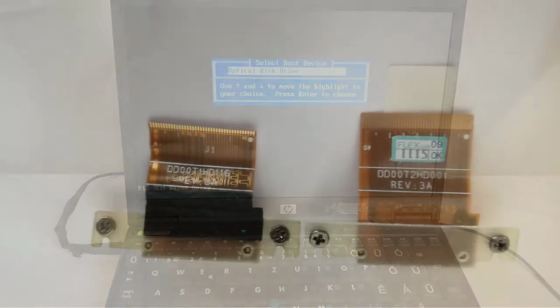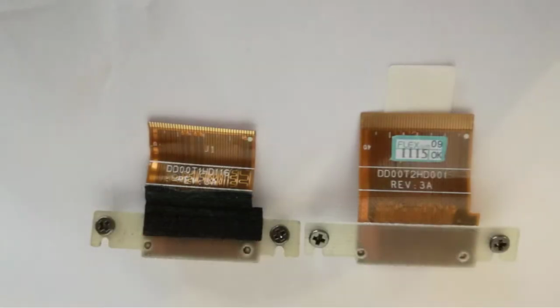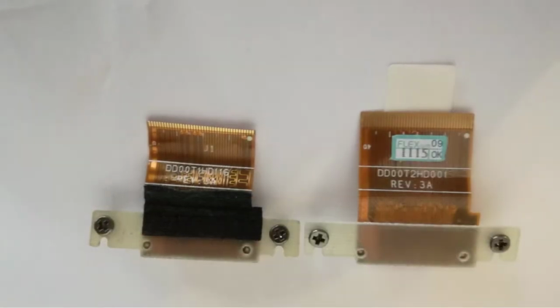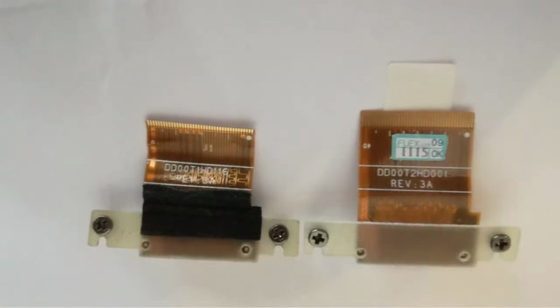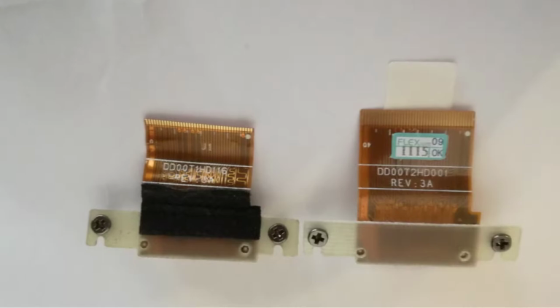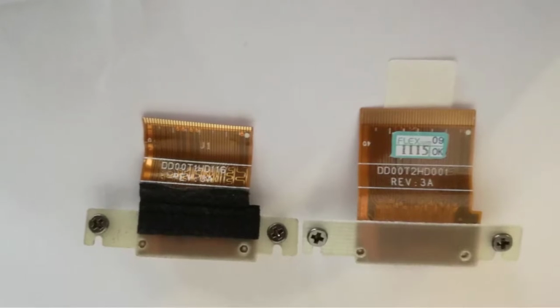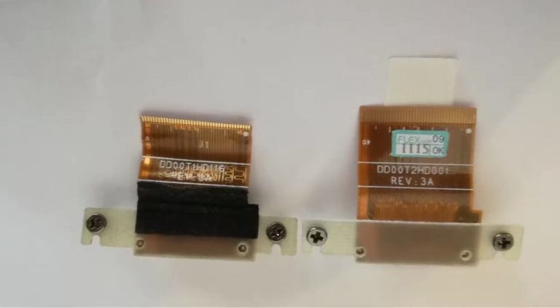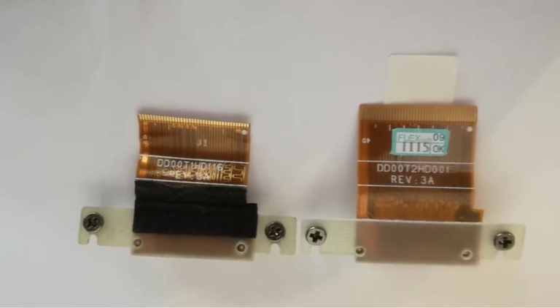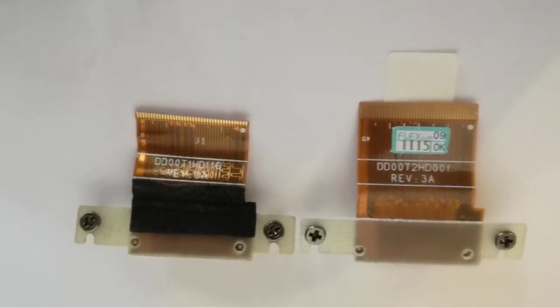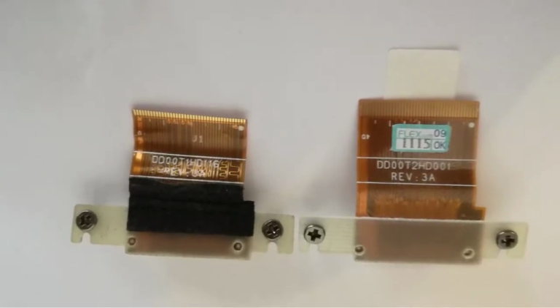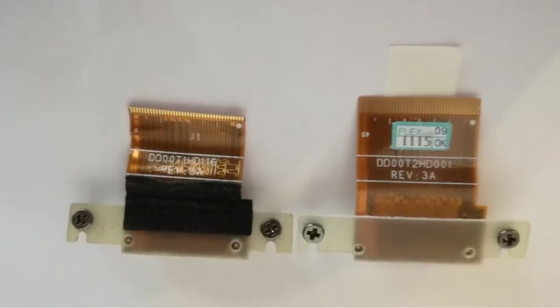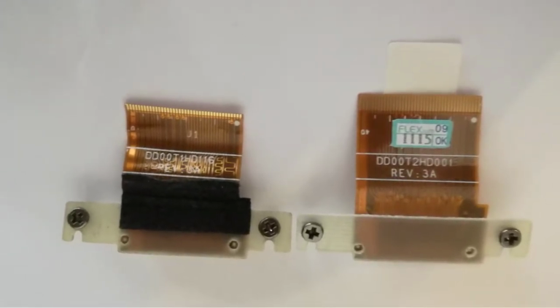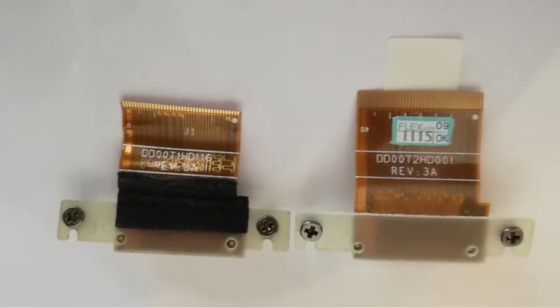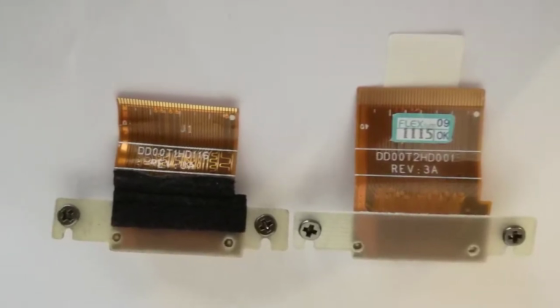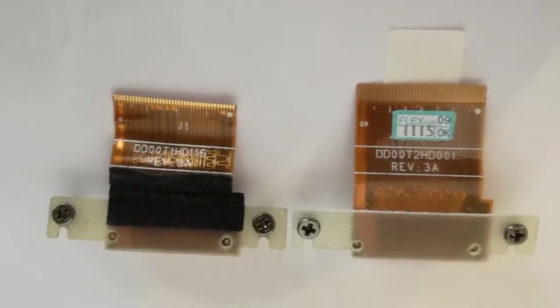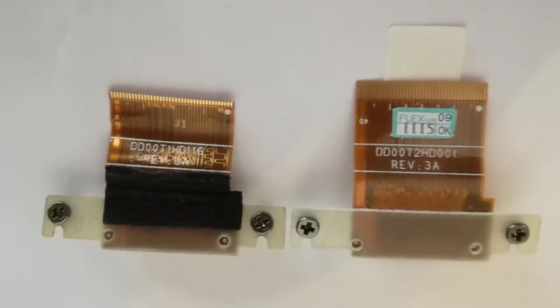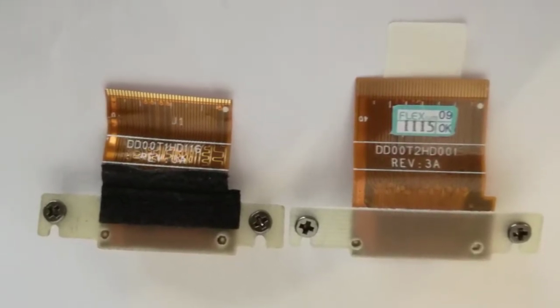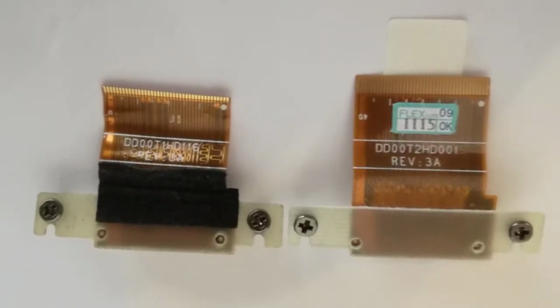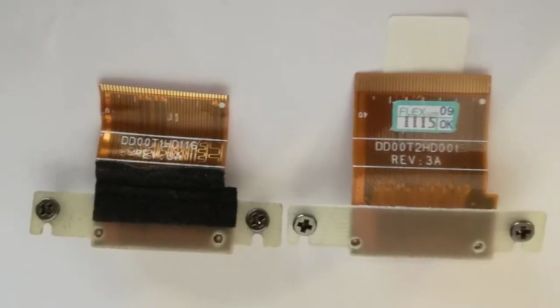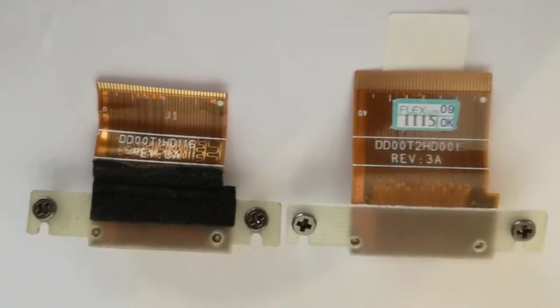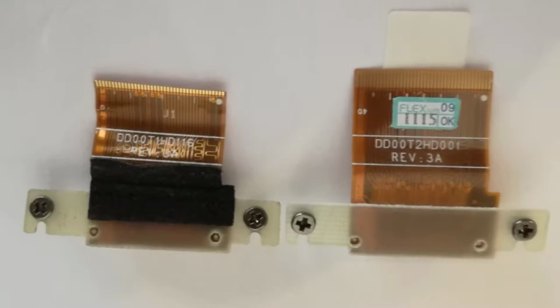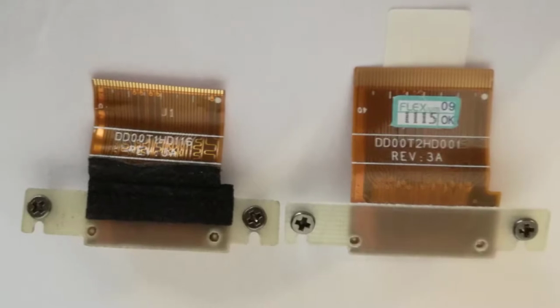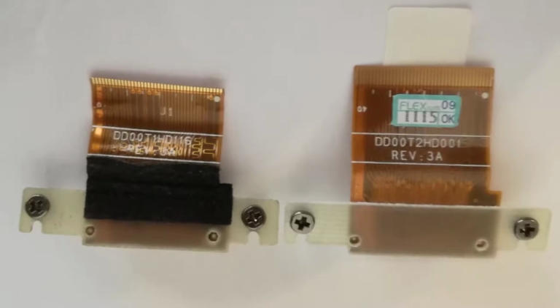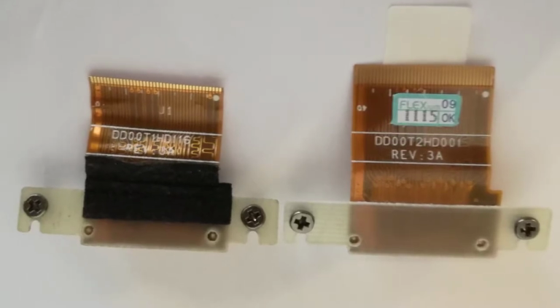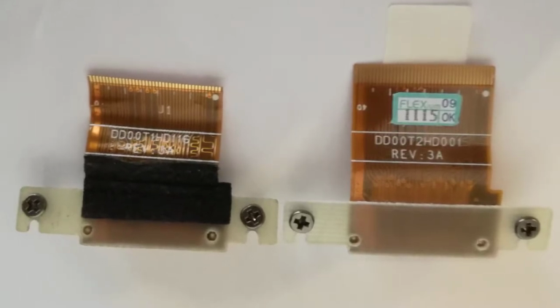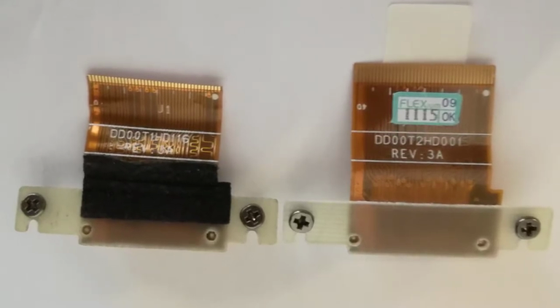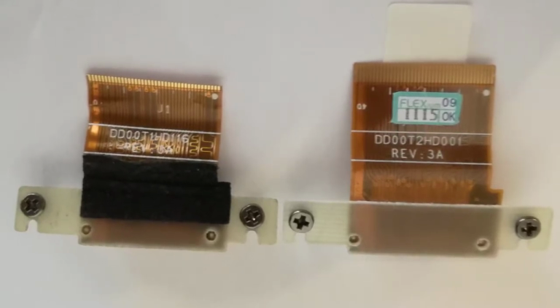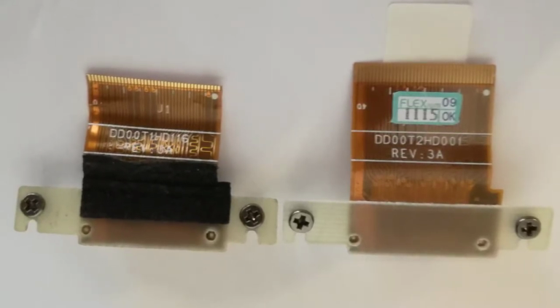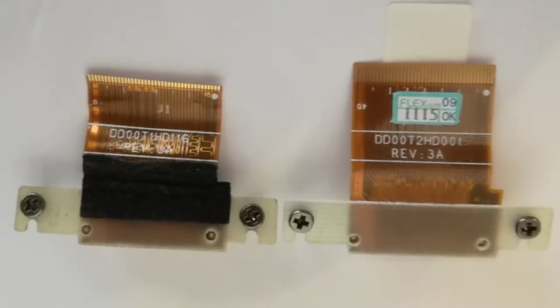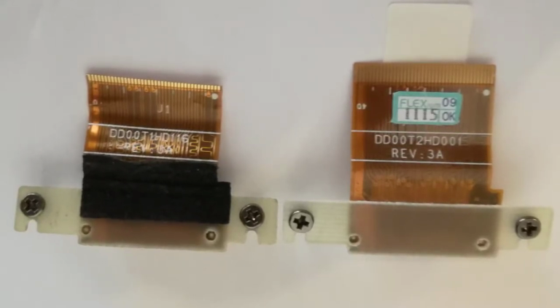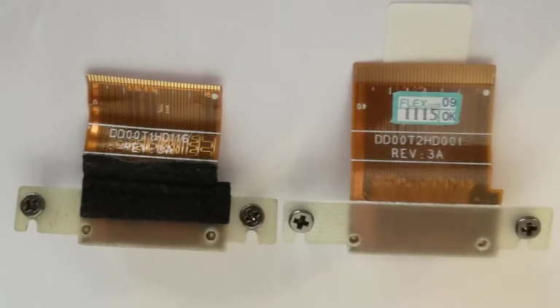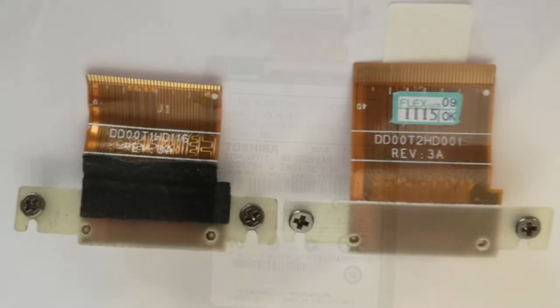First fix — the easiest and cheapest — is to replace the HDD interface flex cable, because it was damaged and a piece was cut out from the flex cable contacts.